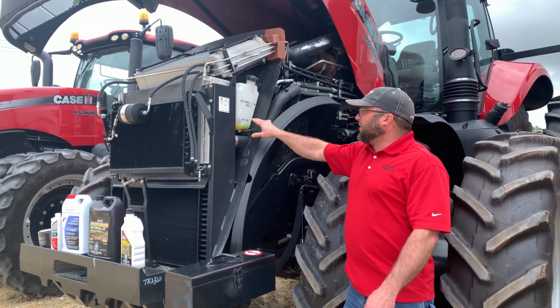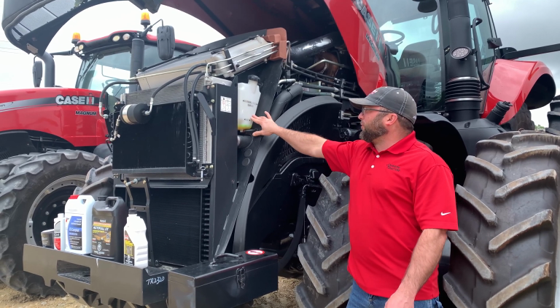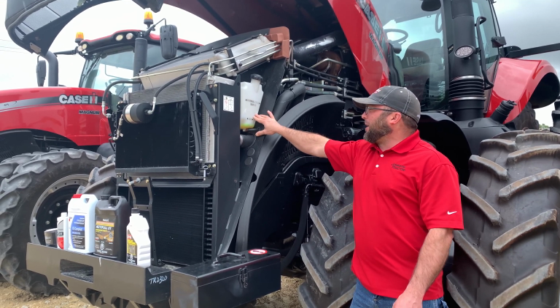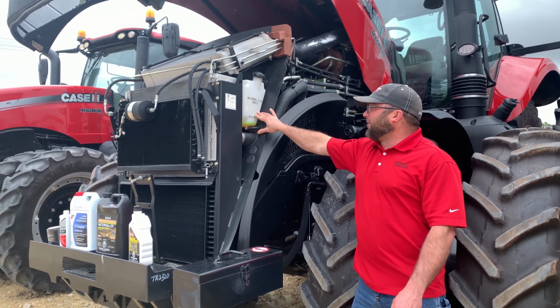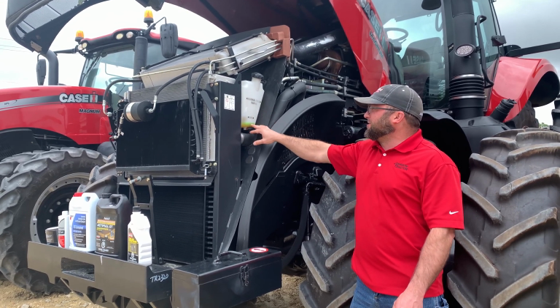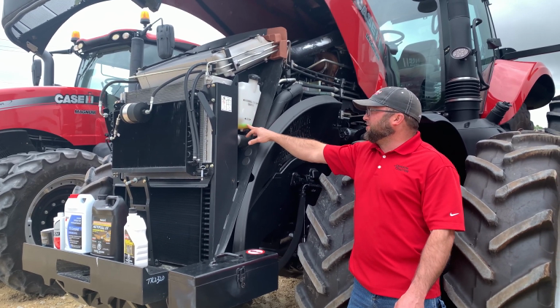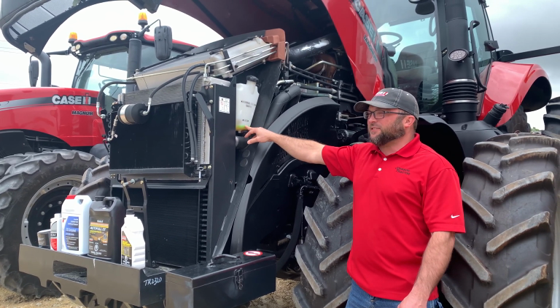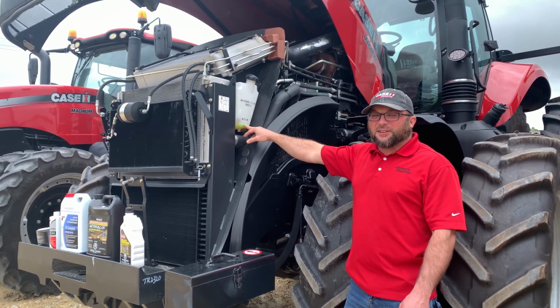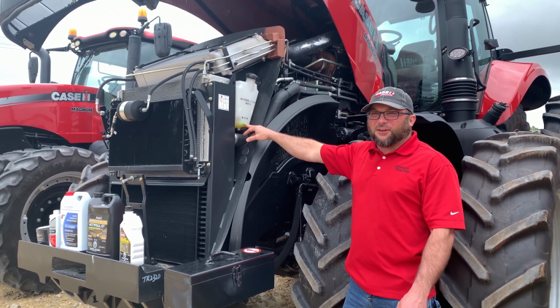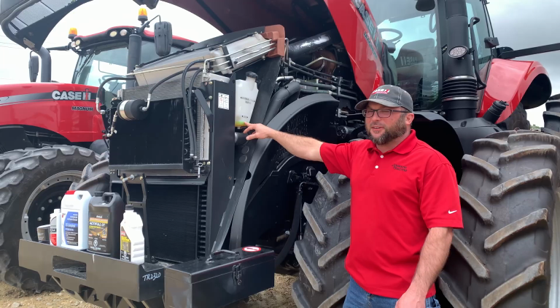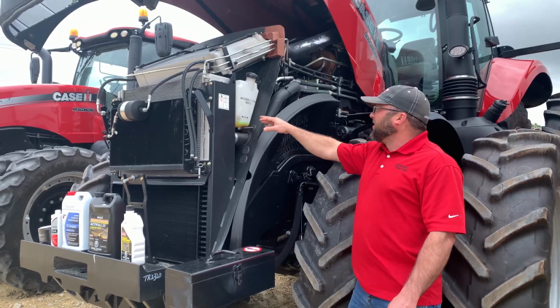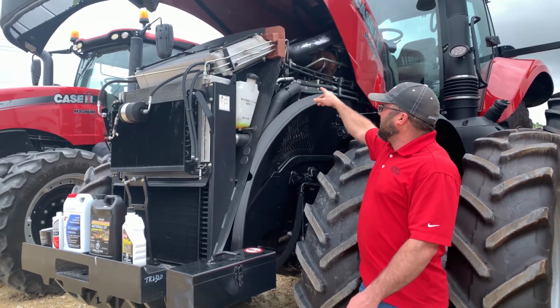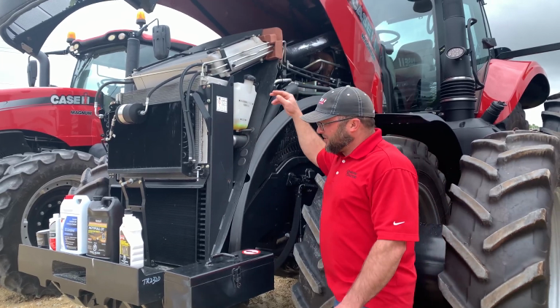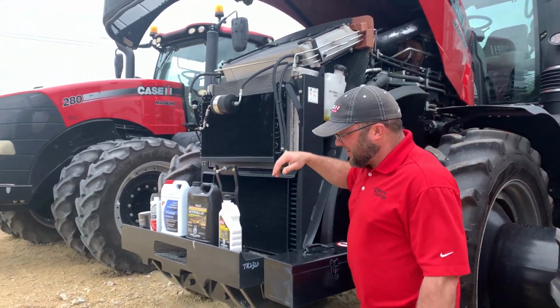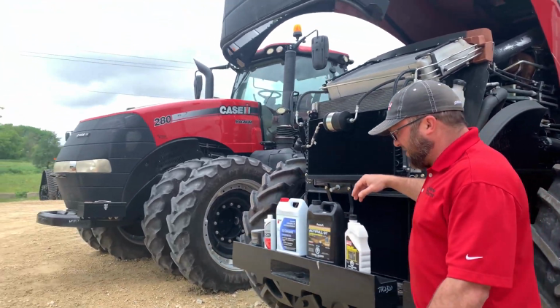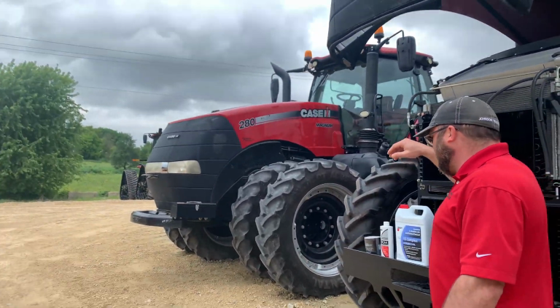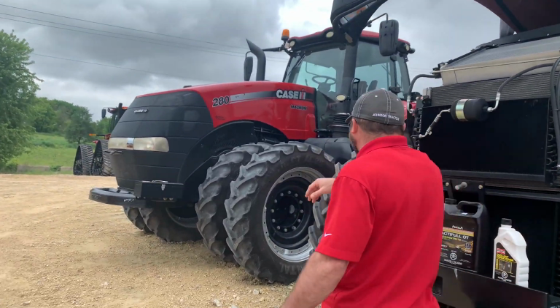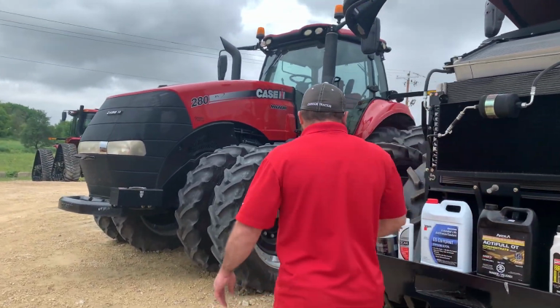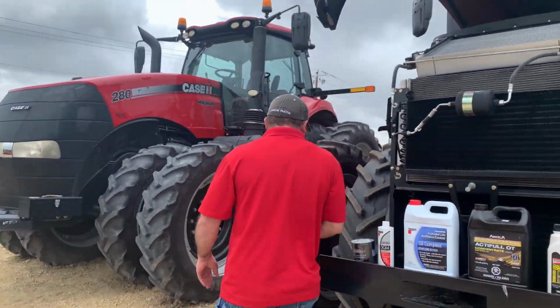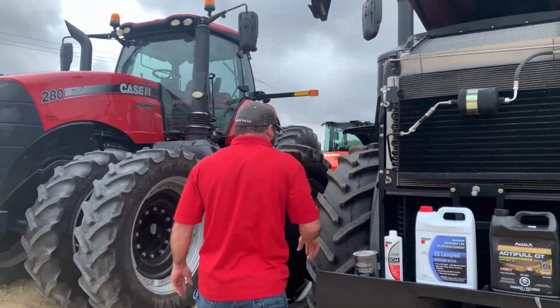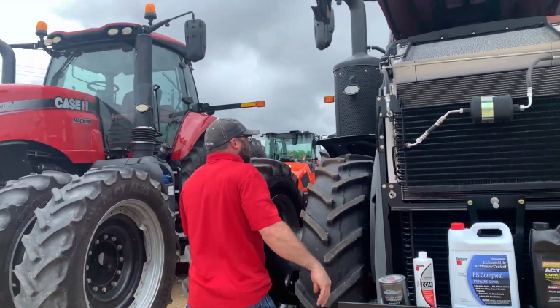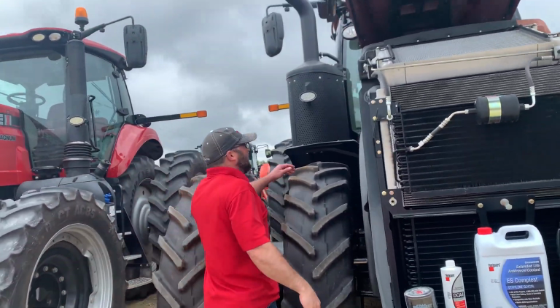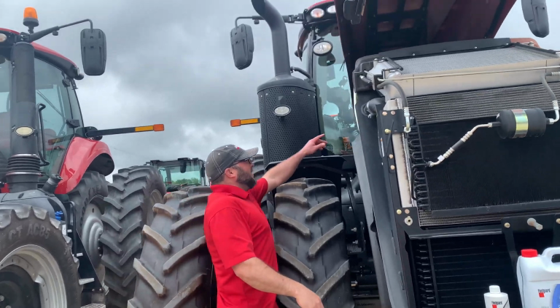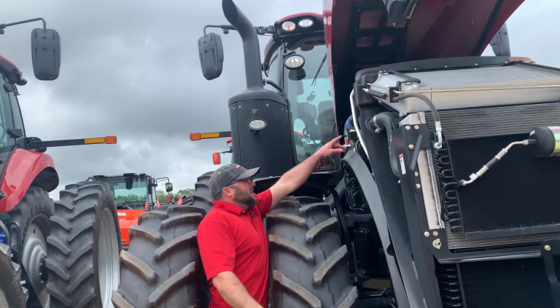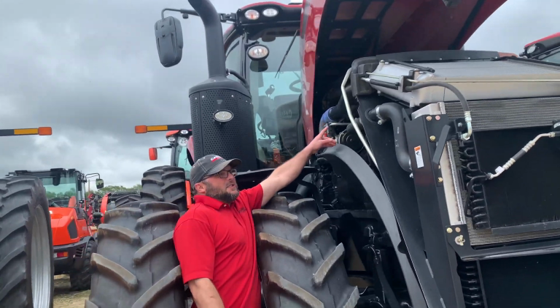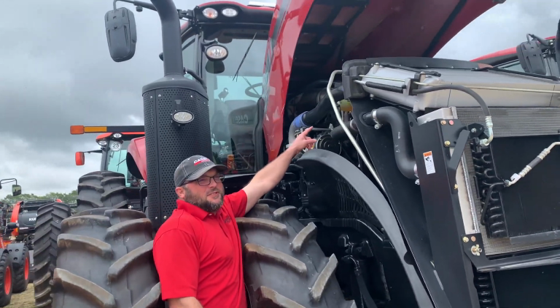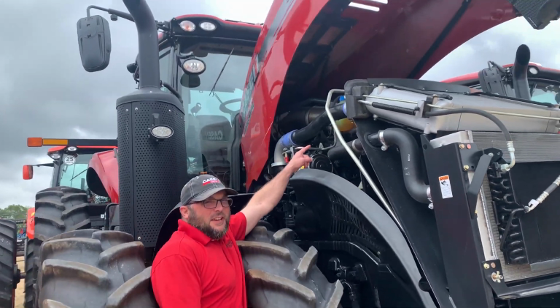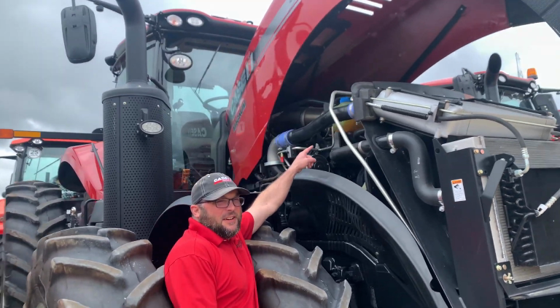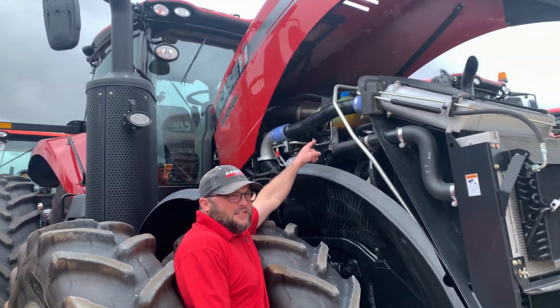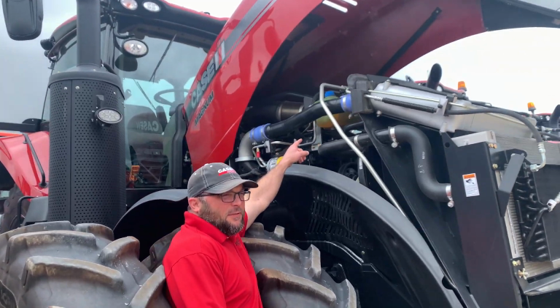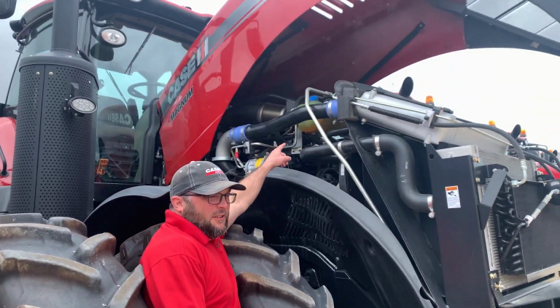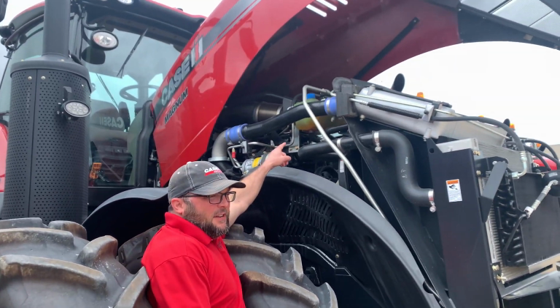On the overflow bottle, as you can see on this one, it is low. And also on the other side, there's a surge tank that needs to be full at all times.